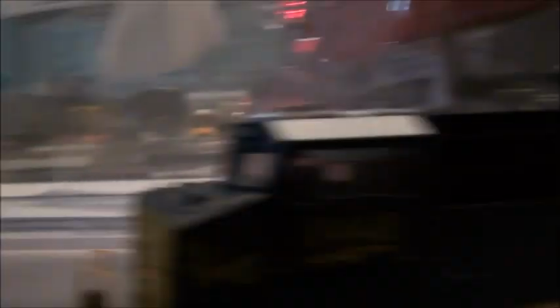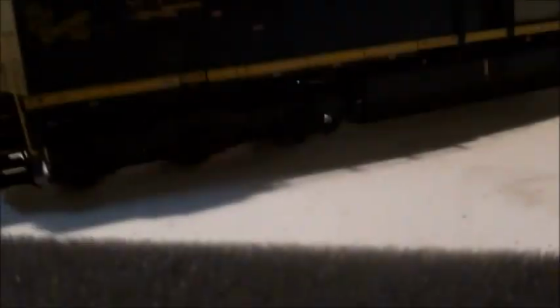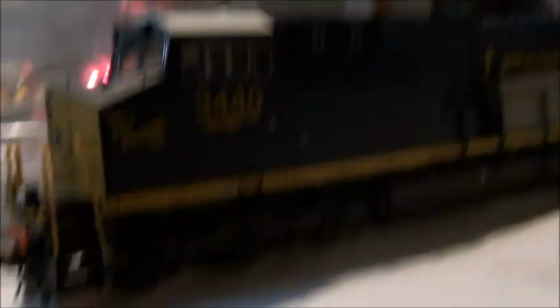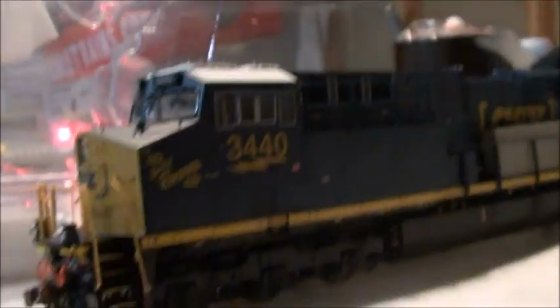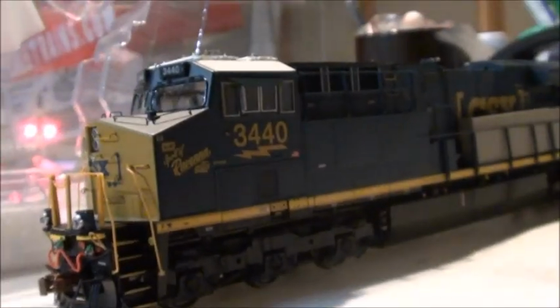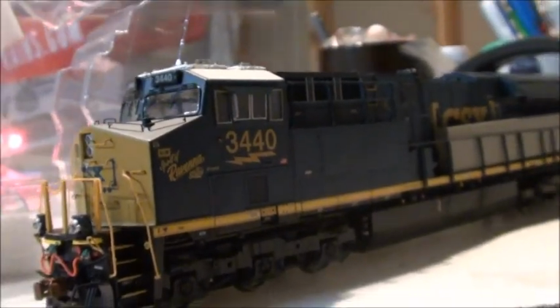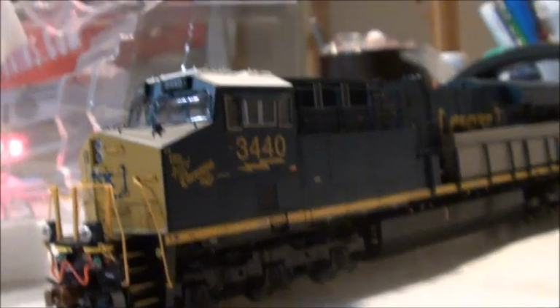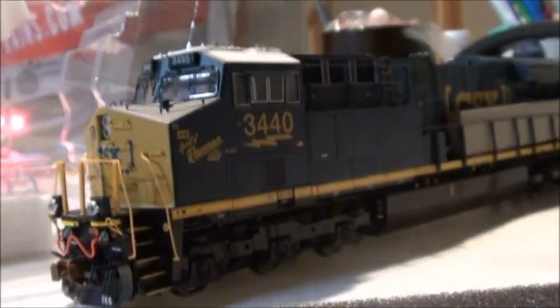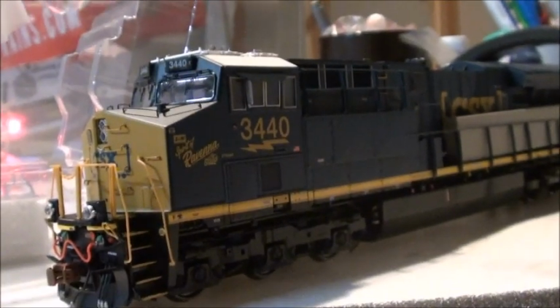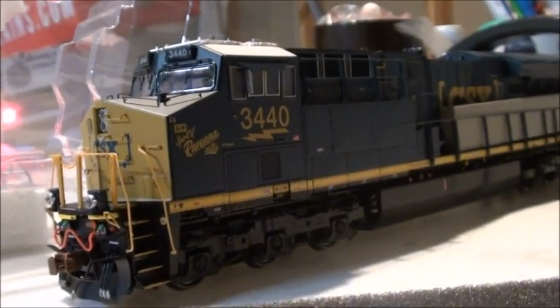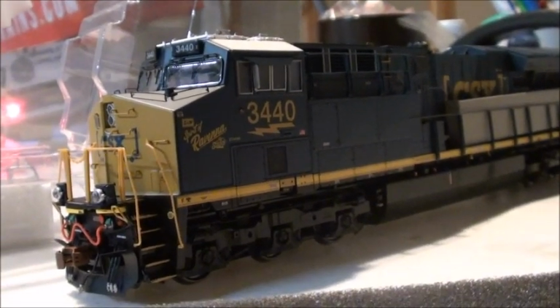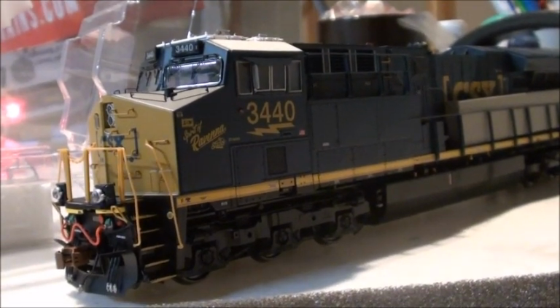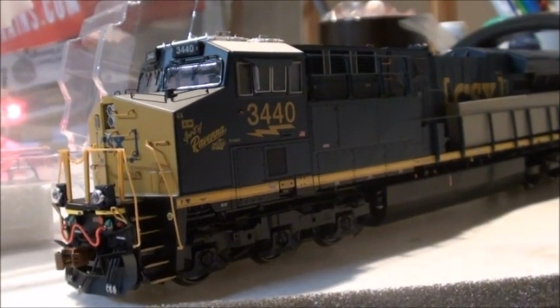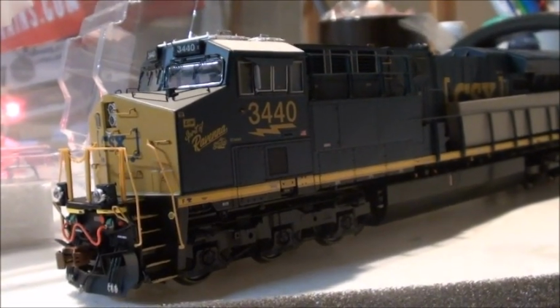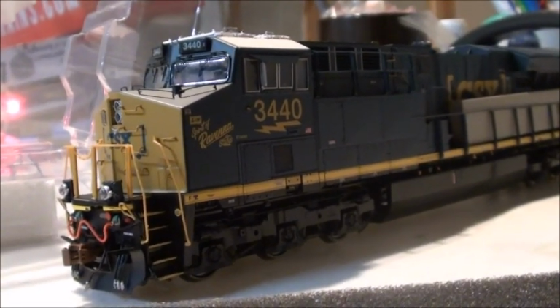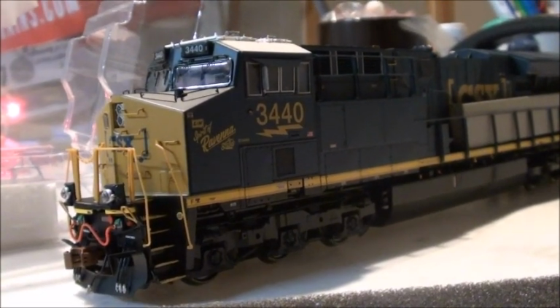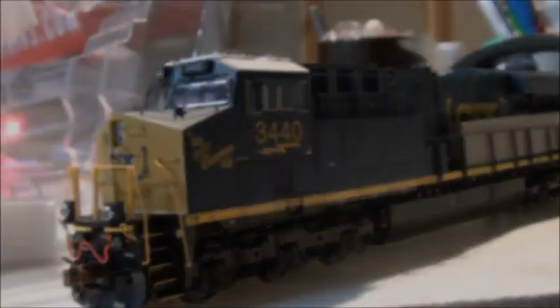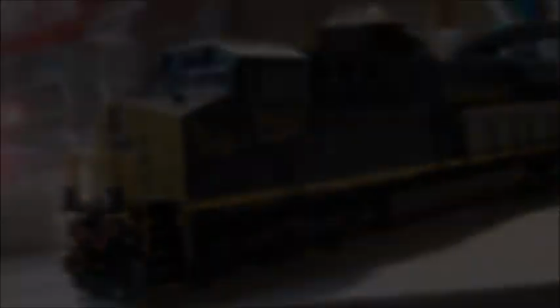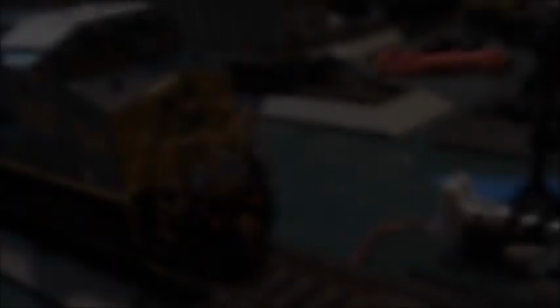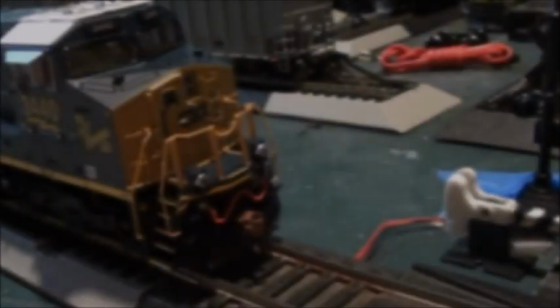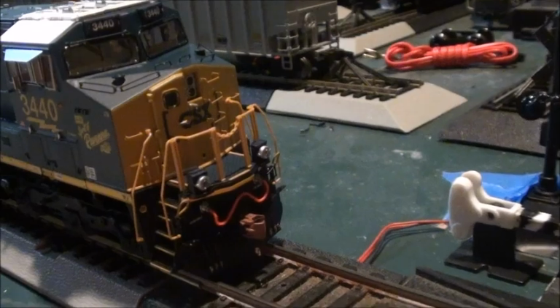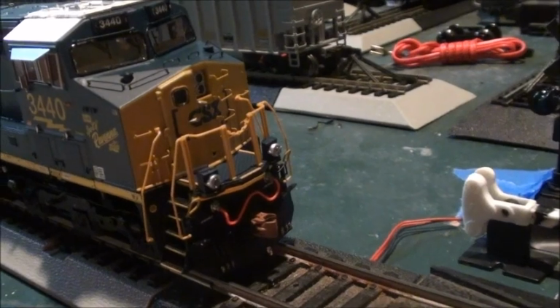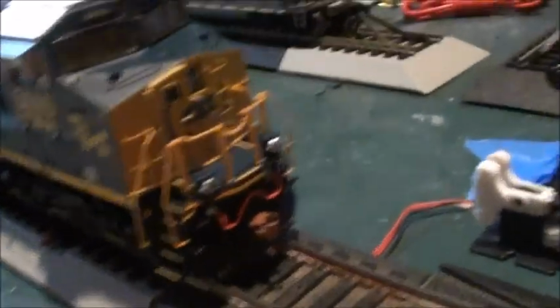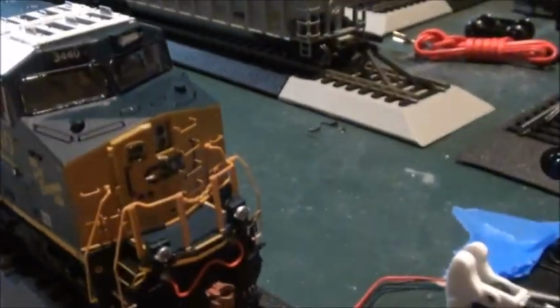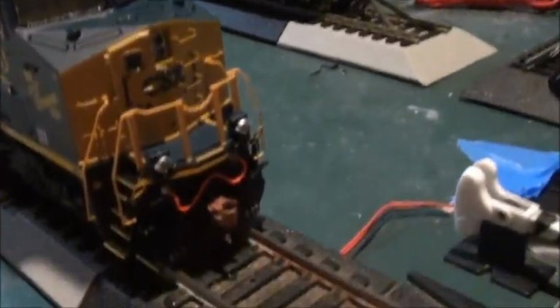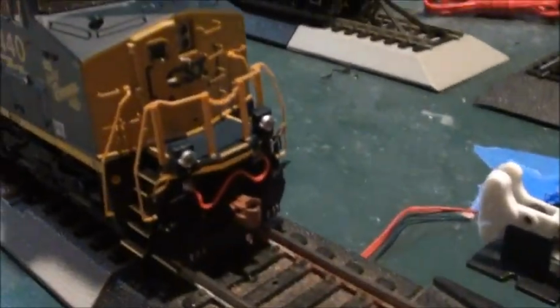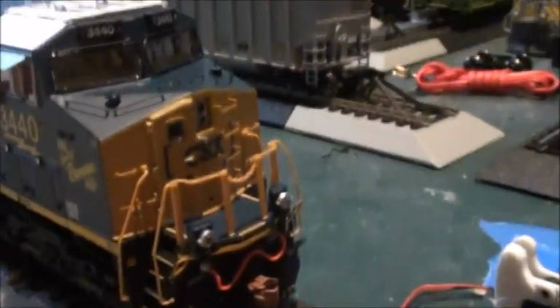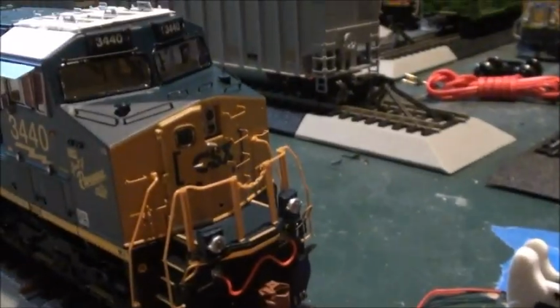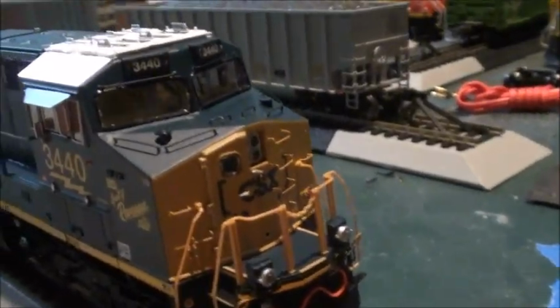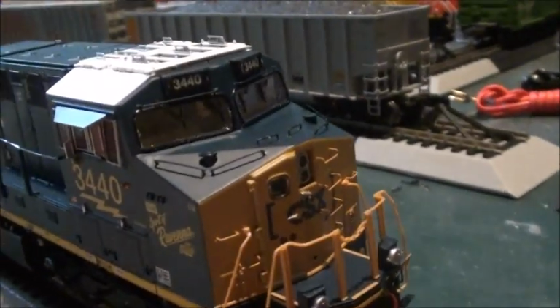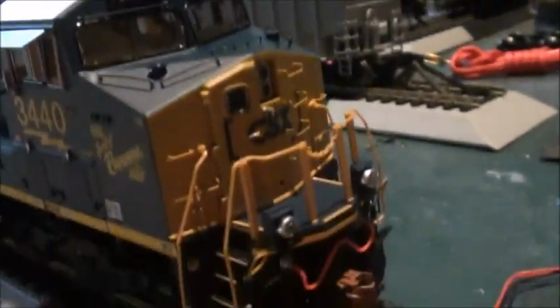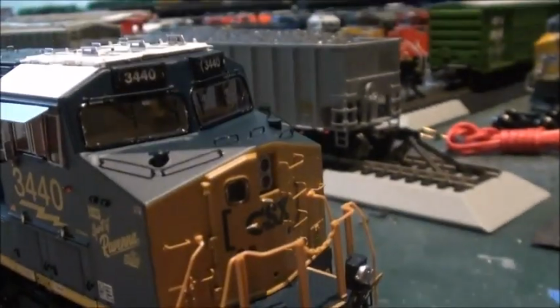And there it is — the locomotive itself. We're going to set the locomotive on the tracks and begin the review. Starting off with the front, the locomotive has lots of really great details.